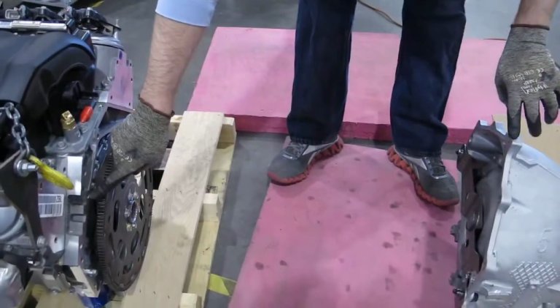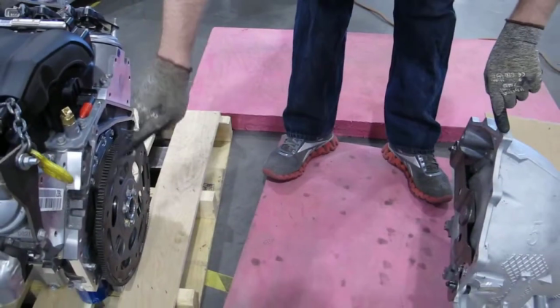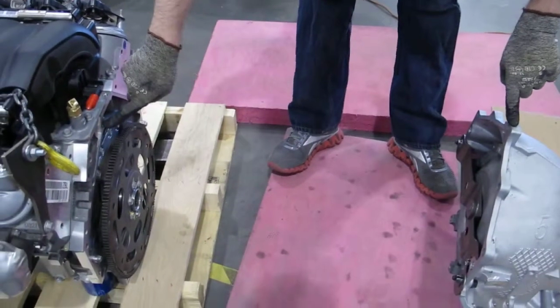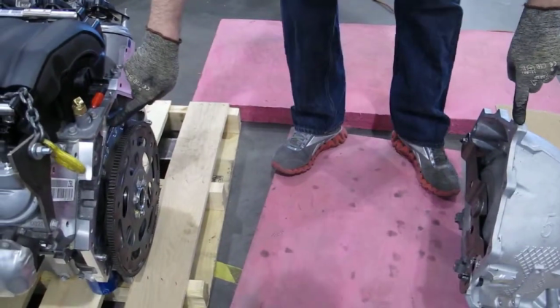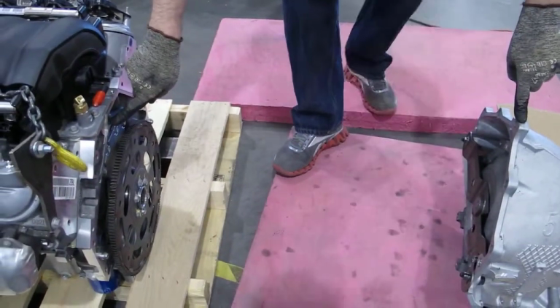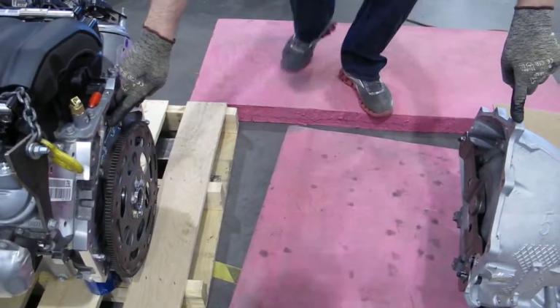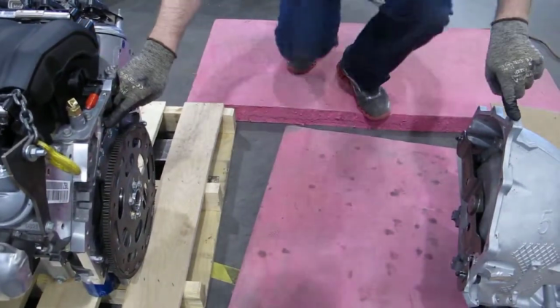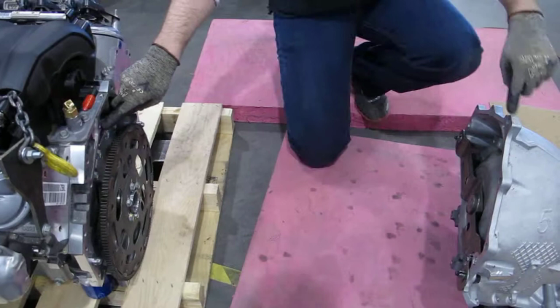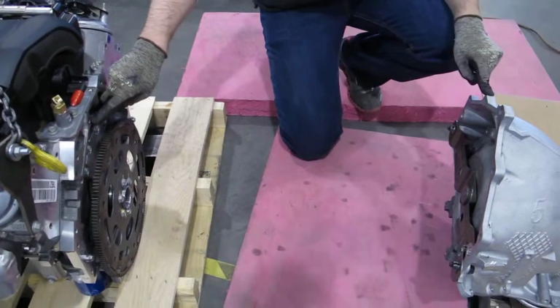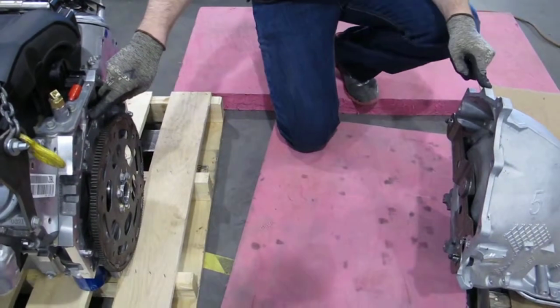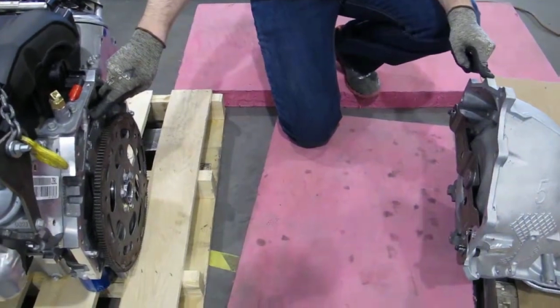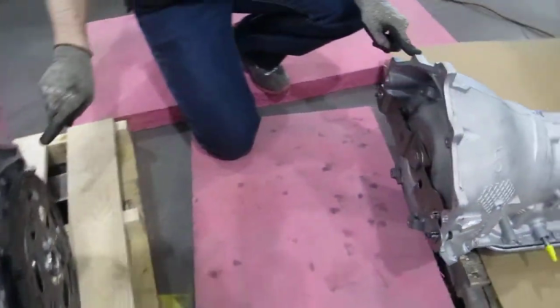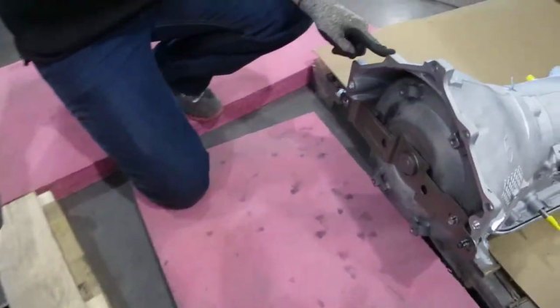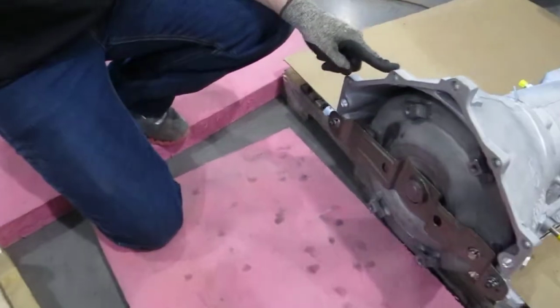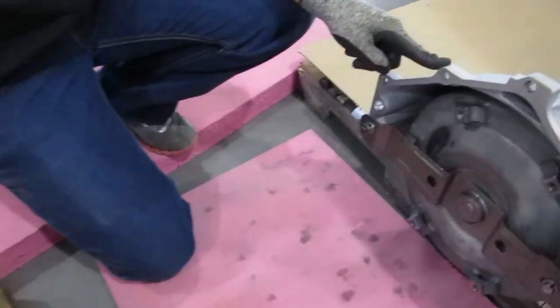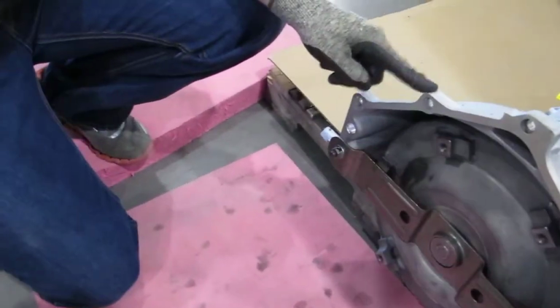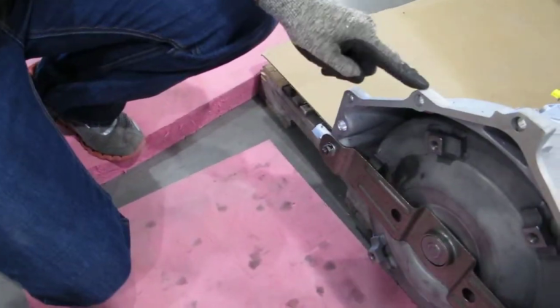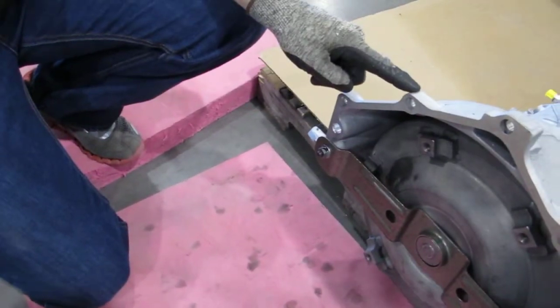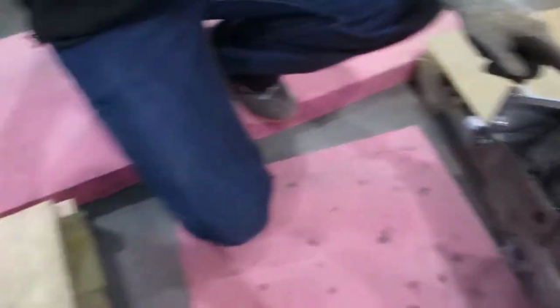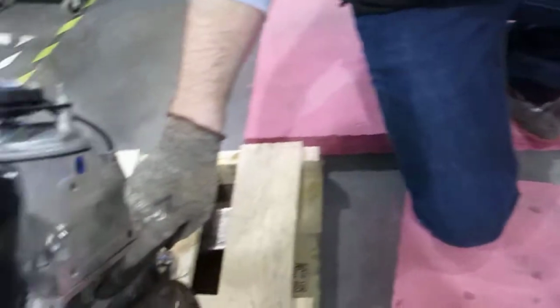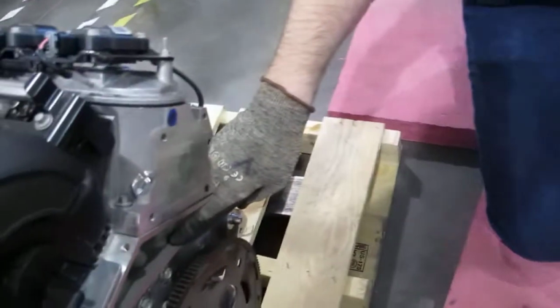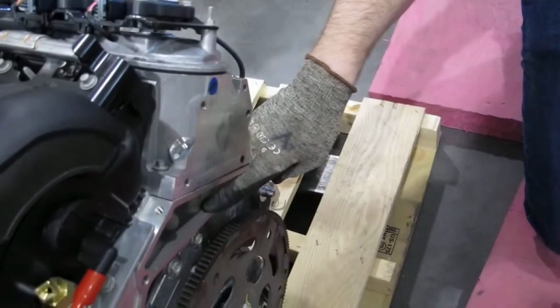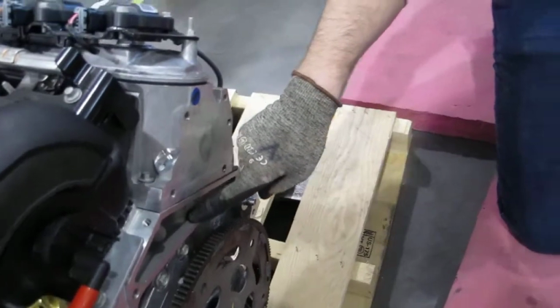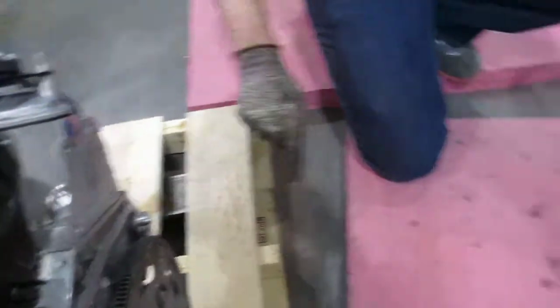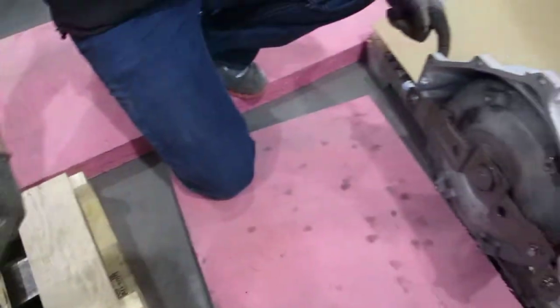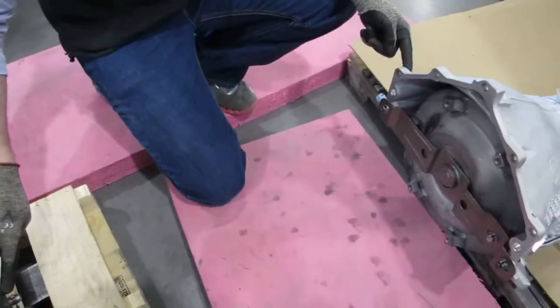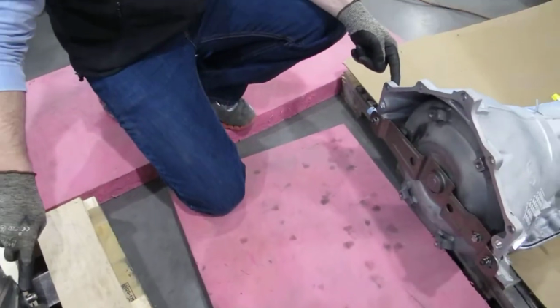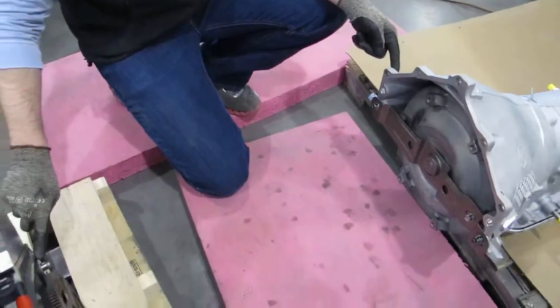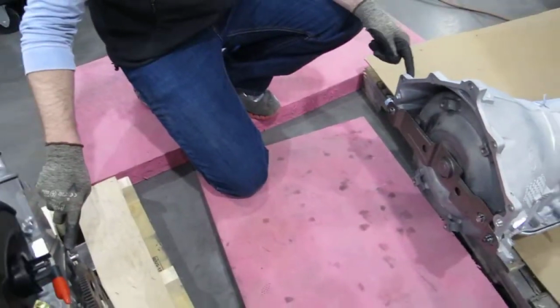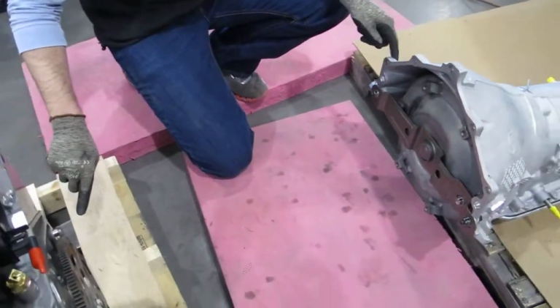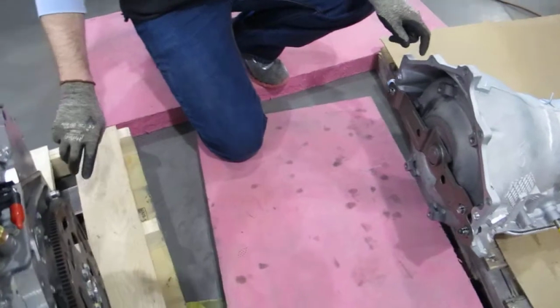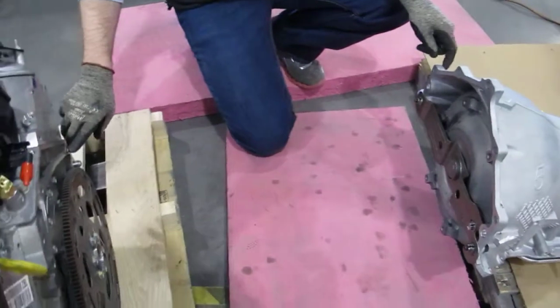This one at the top will go into here. Going around clockwise, the next one on the bell housing does not have a milled hole on the engine block, so it will not be filled with a bolt. Then down here as we go, we'll hit another two, and those will be the ones that we put on.